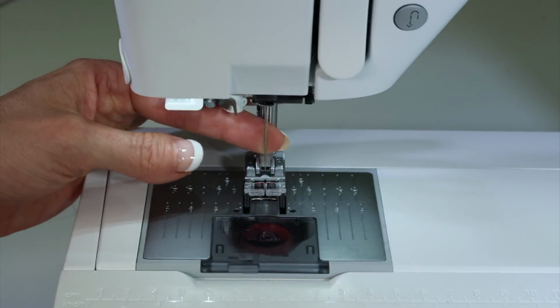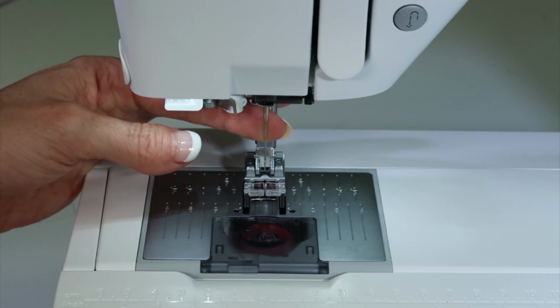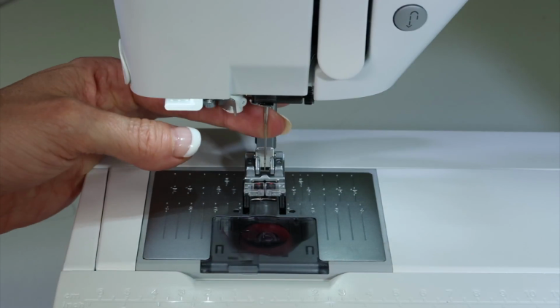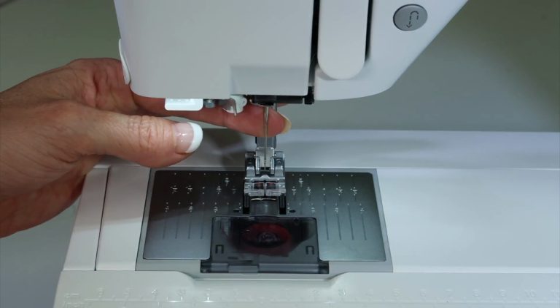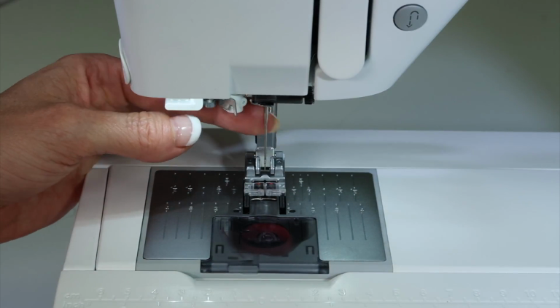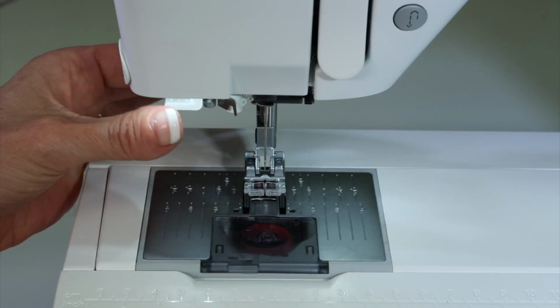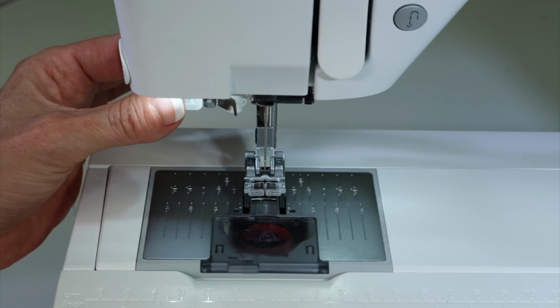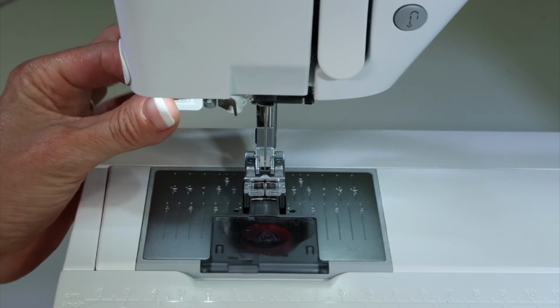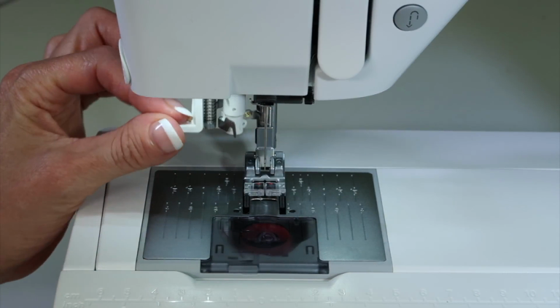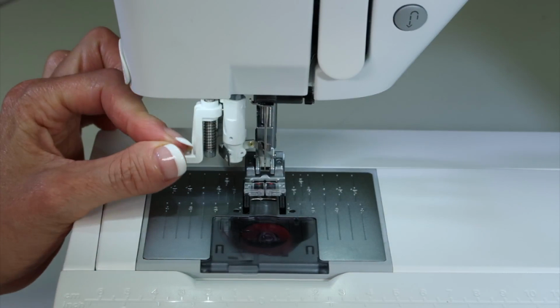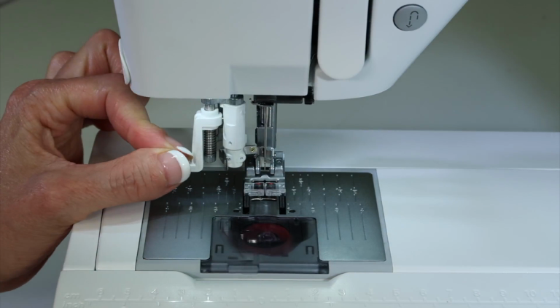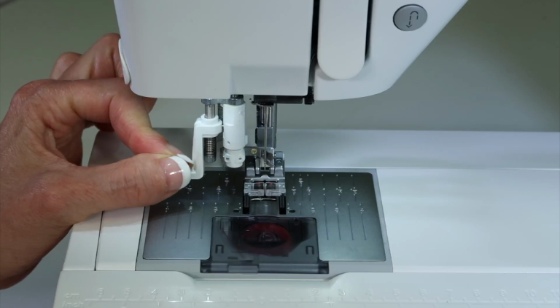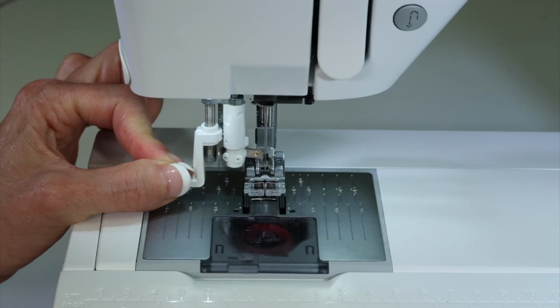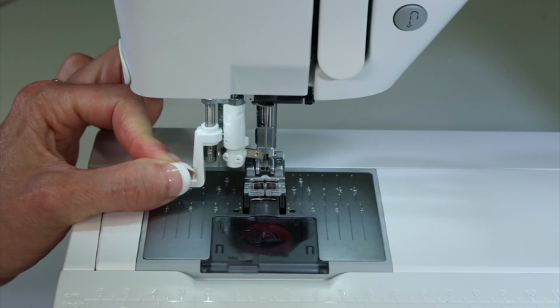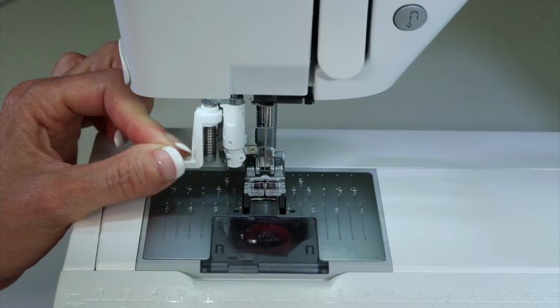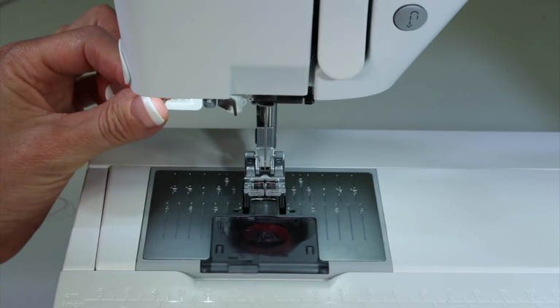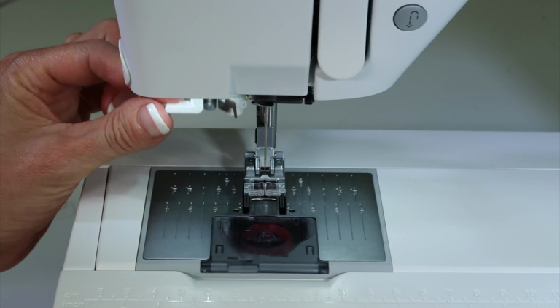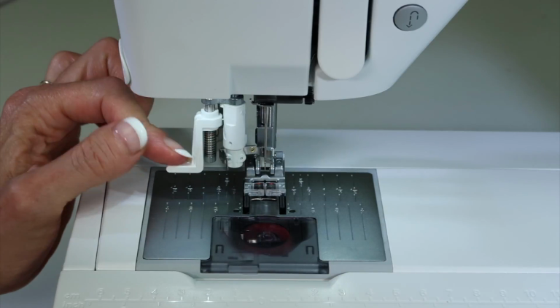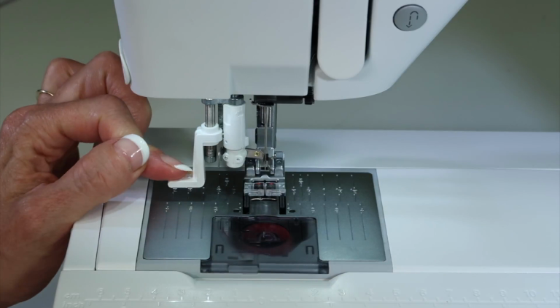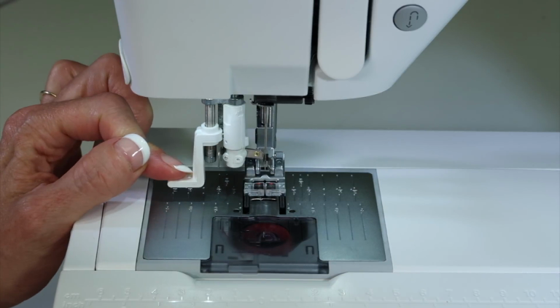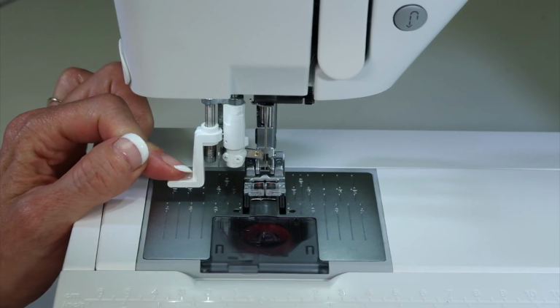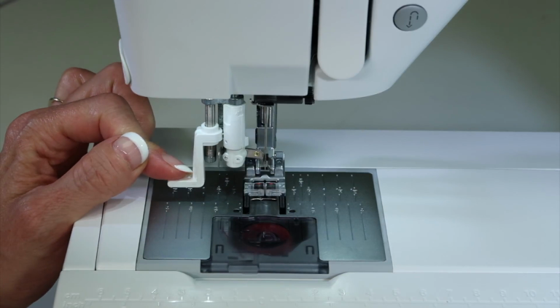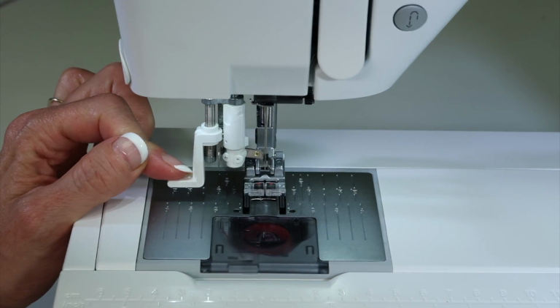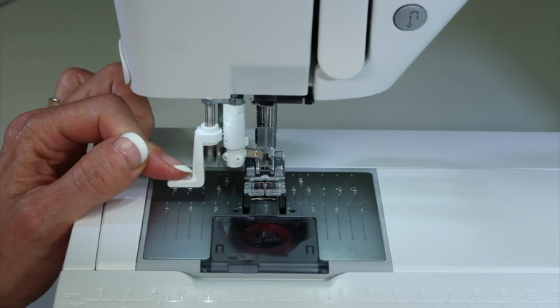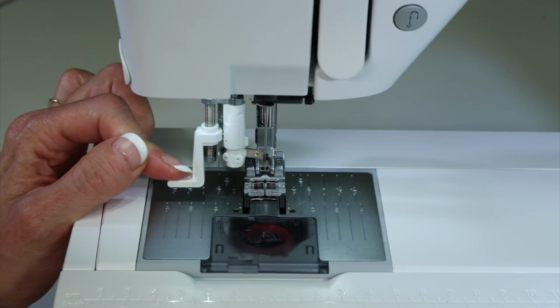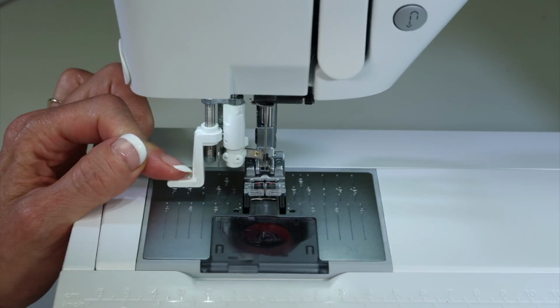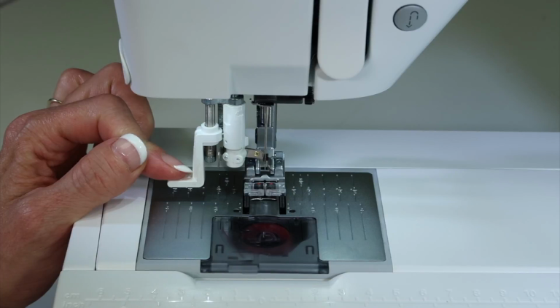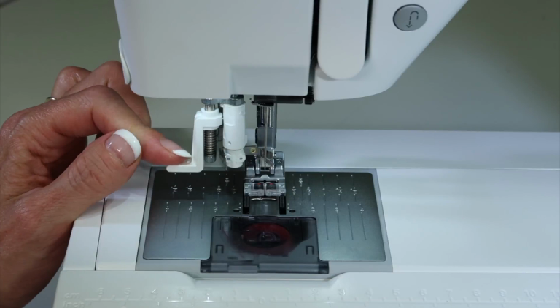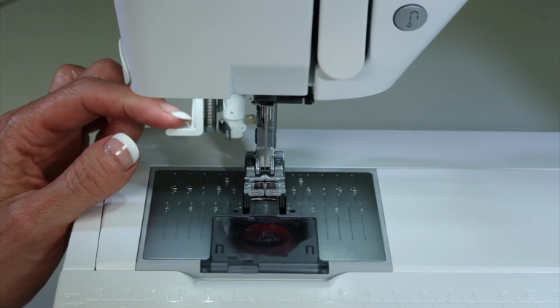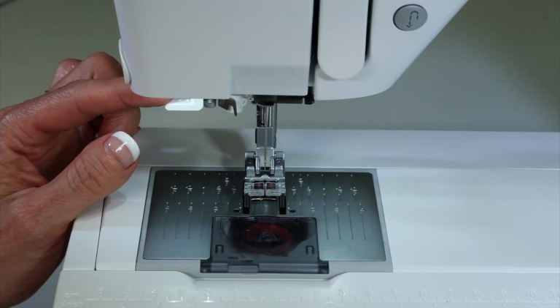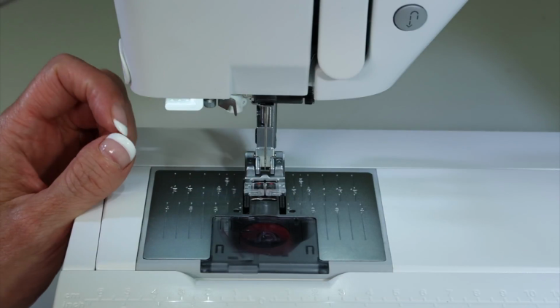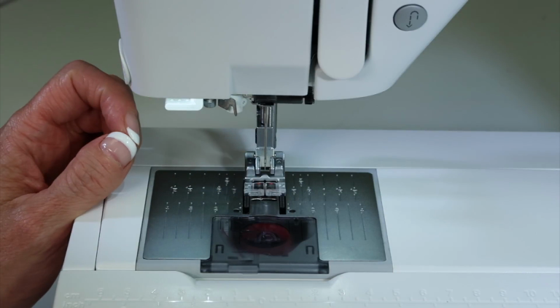Did I get that needle high enough? When I re-thread the machine, I'll use my needle threader, and if the needle threader and the eye of the needle line up, I know for sure I've put my needle in correctly.